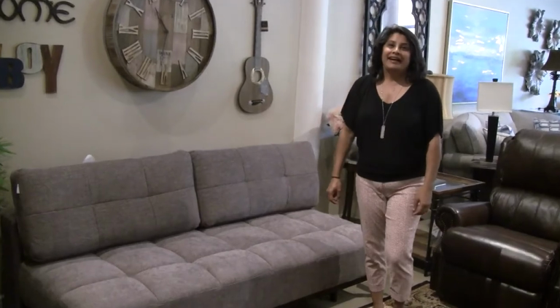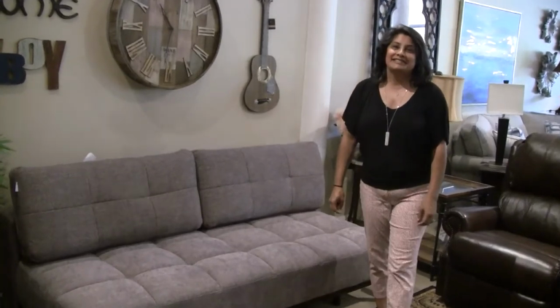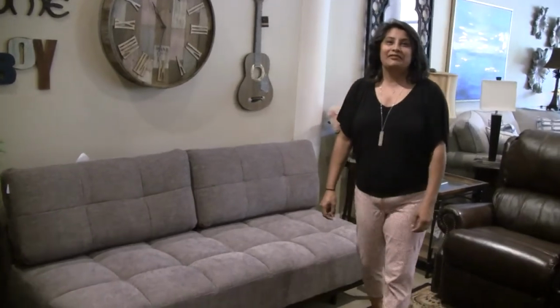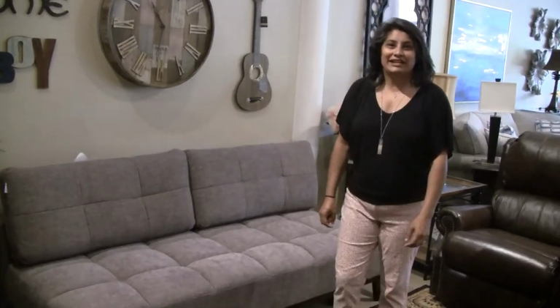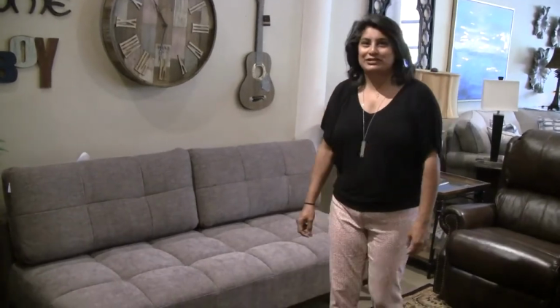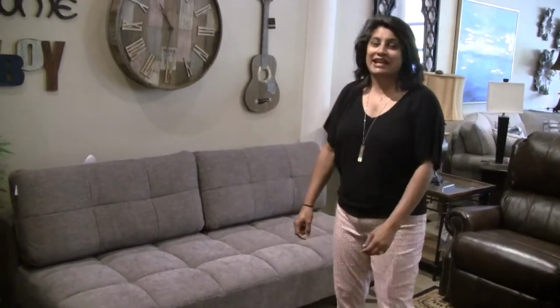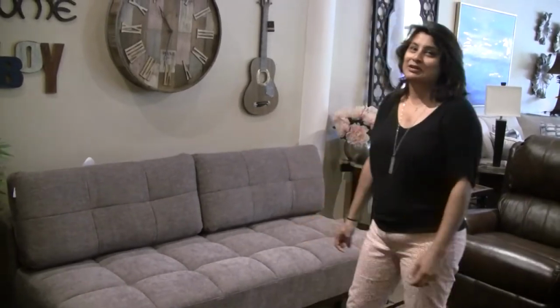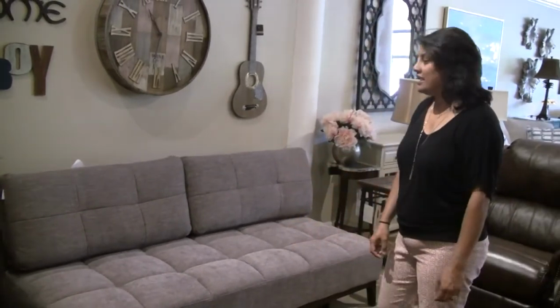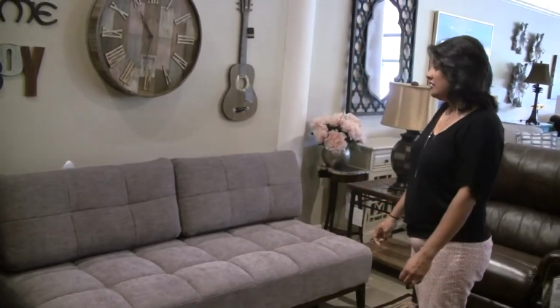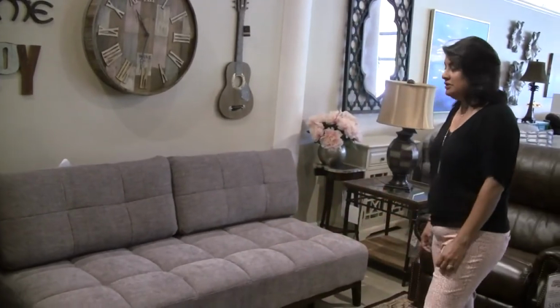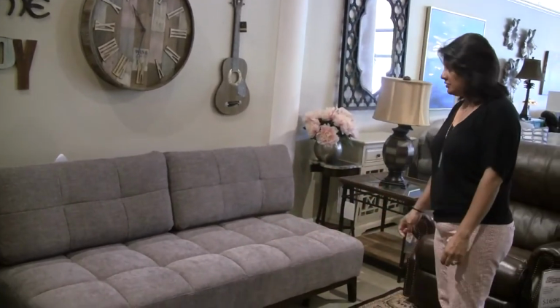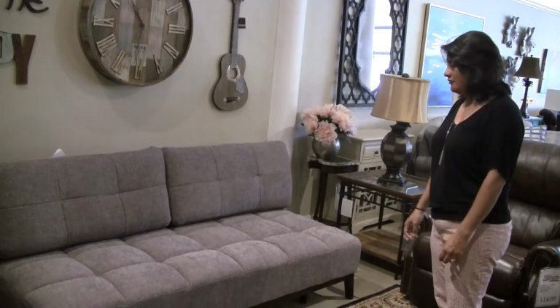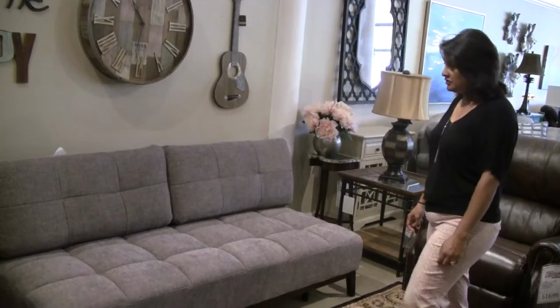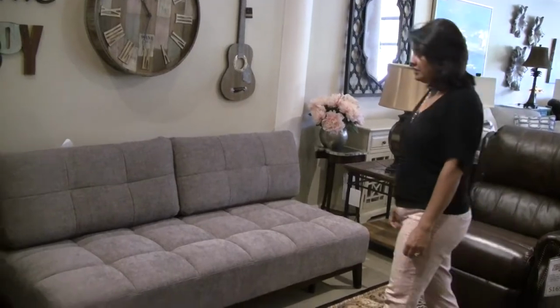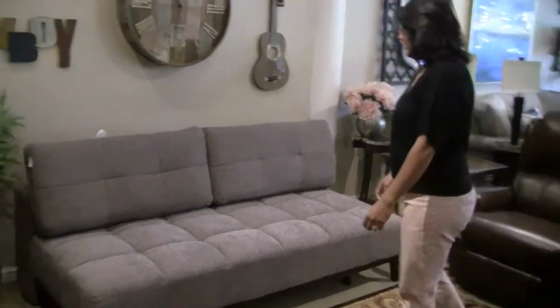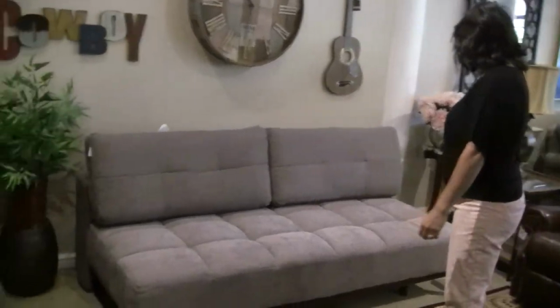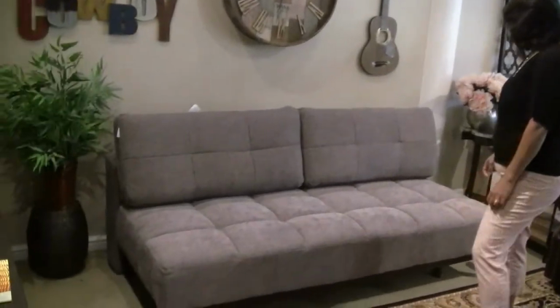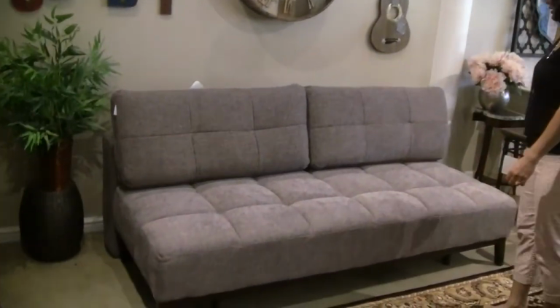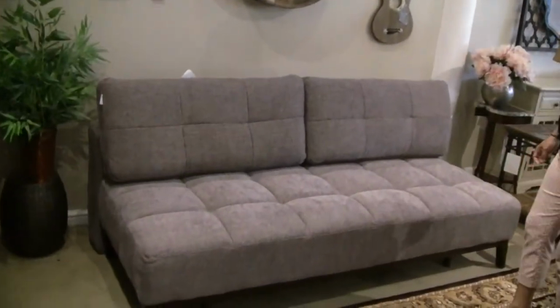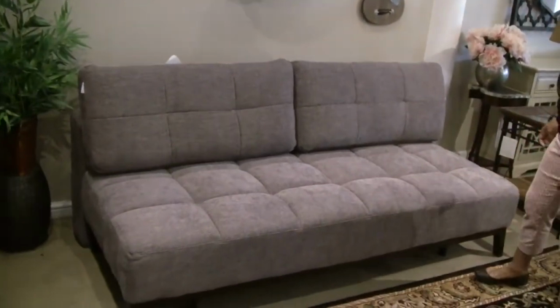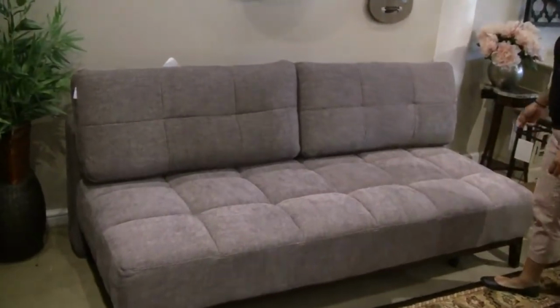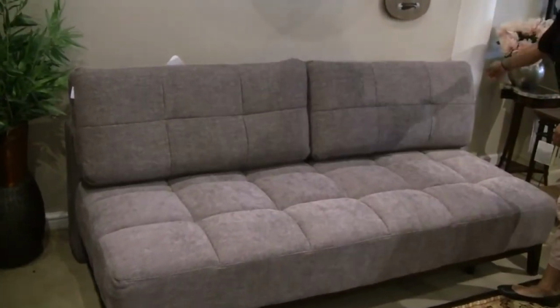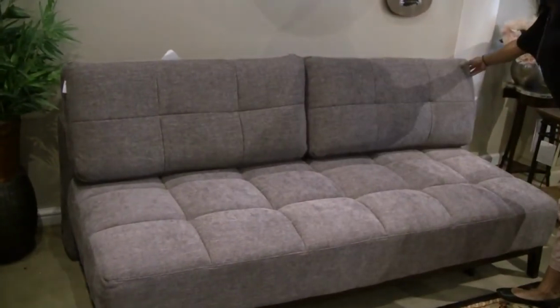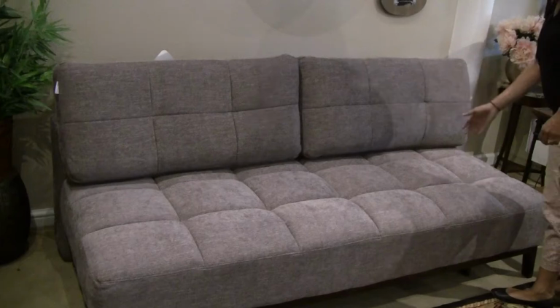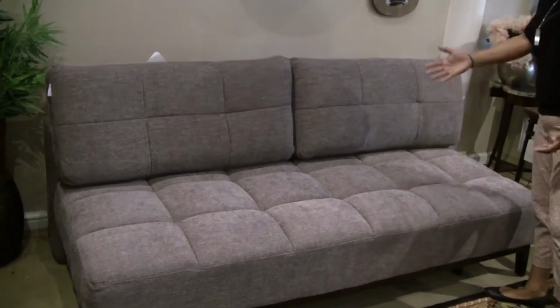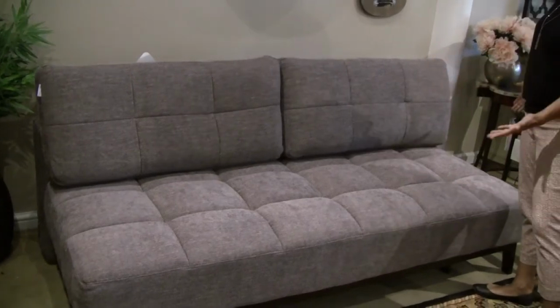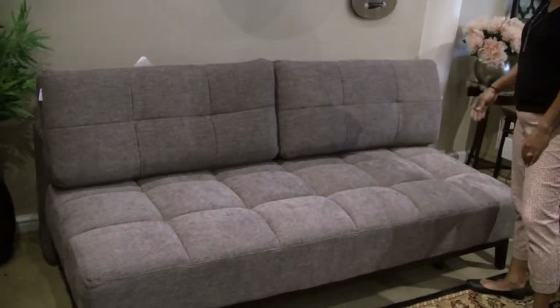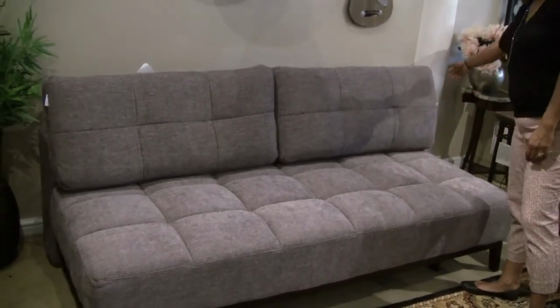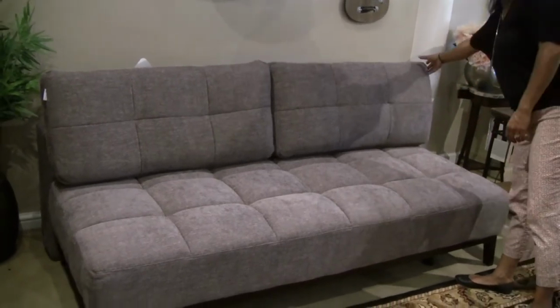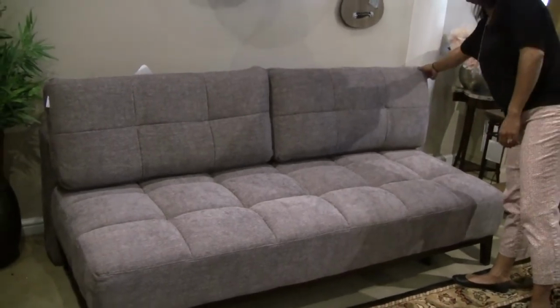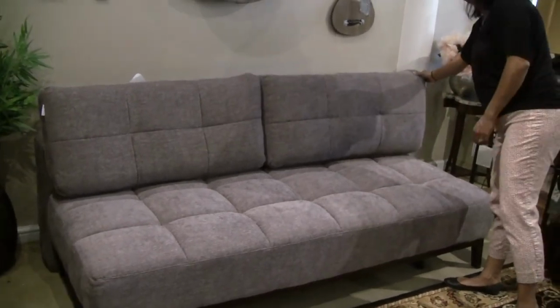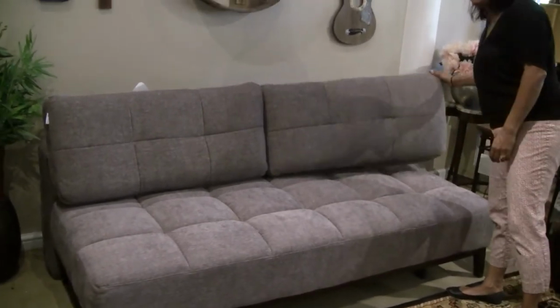Hi, this is Elaine from Laney's Furniture. Today I'm going to showcase our new Sura convertible sofa. We just got these in. They're very comfortable. As you can see, it's a nice little sofa that you can sit on. You can put it in a guest room or a den.